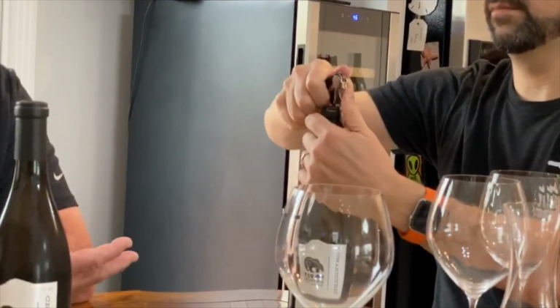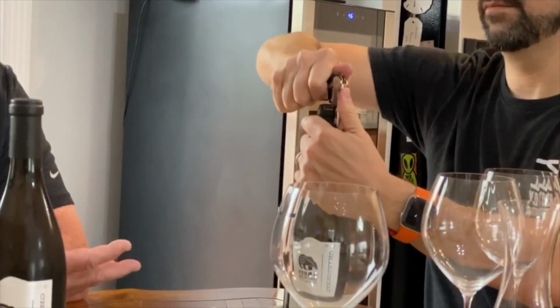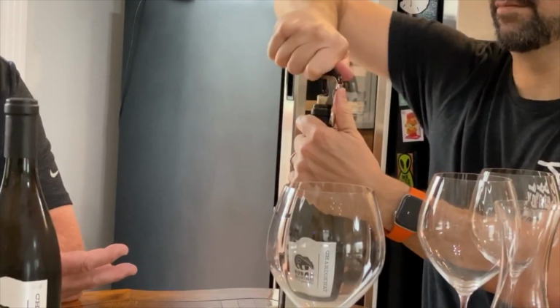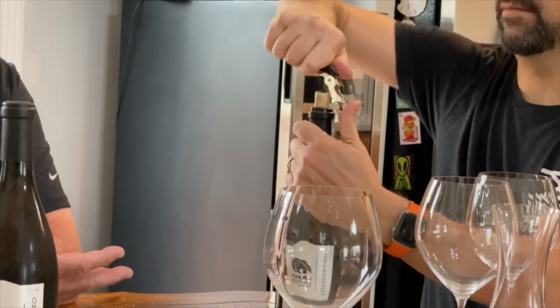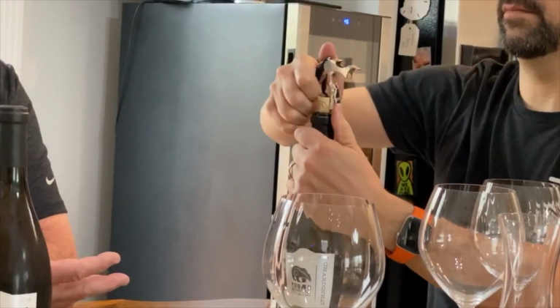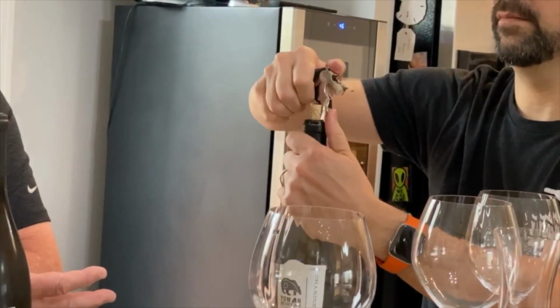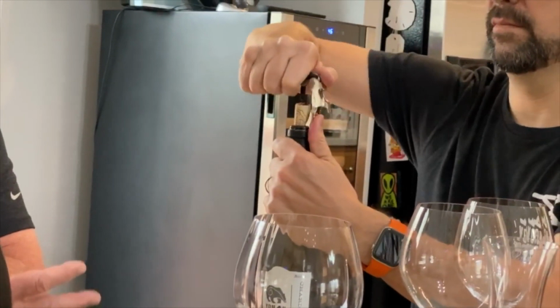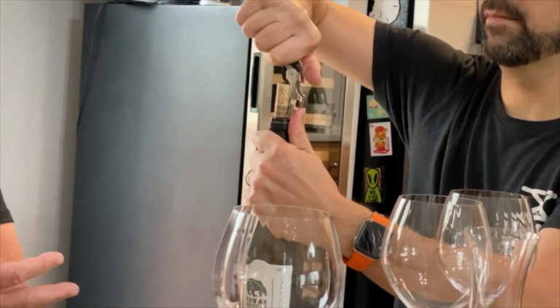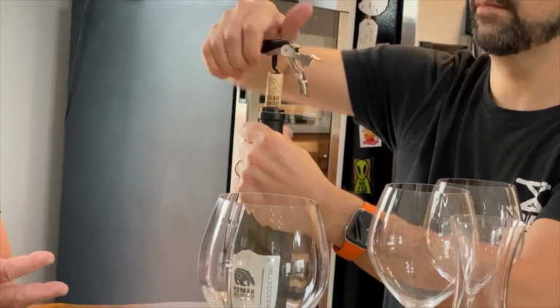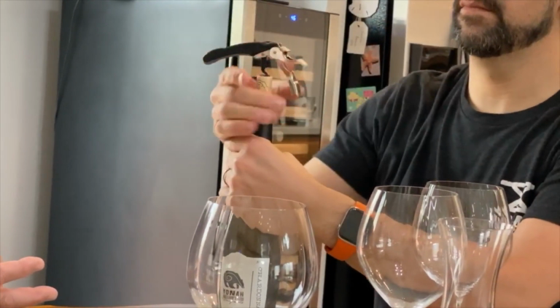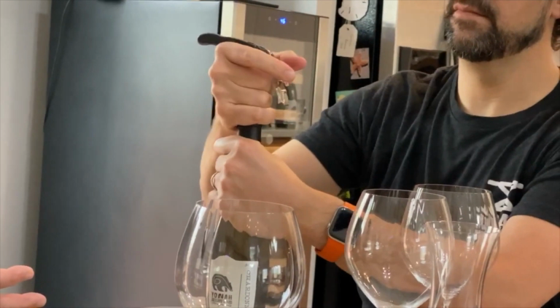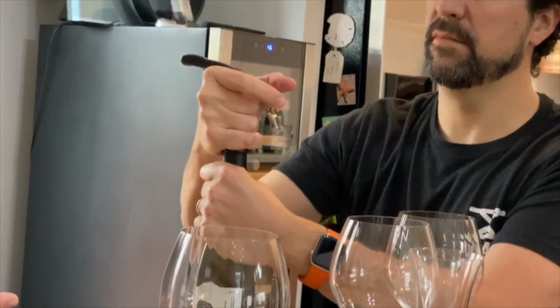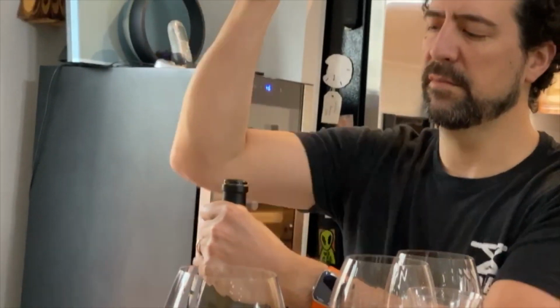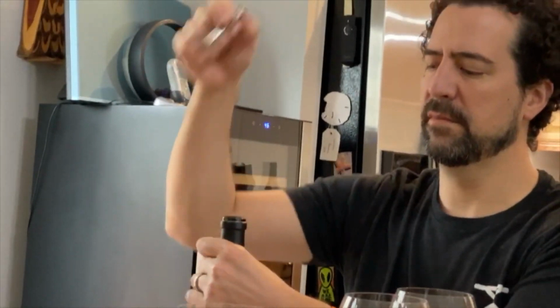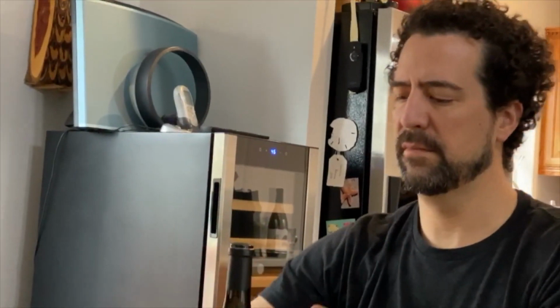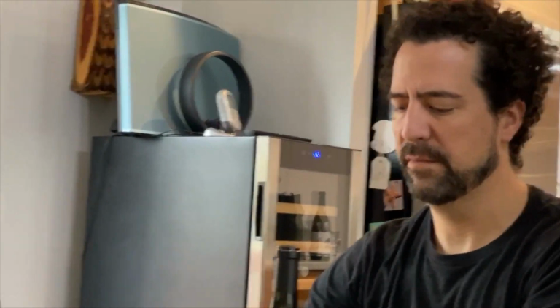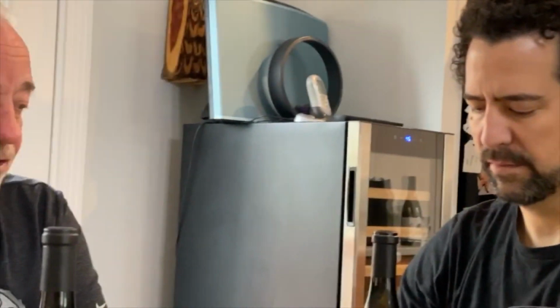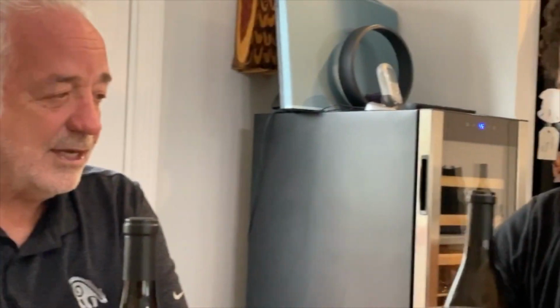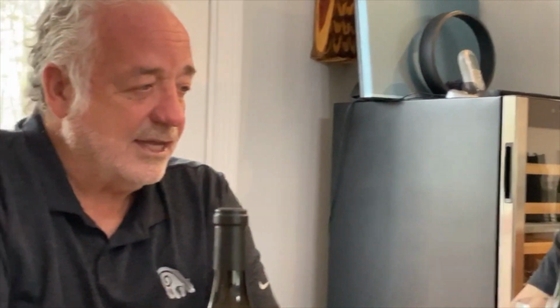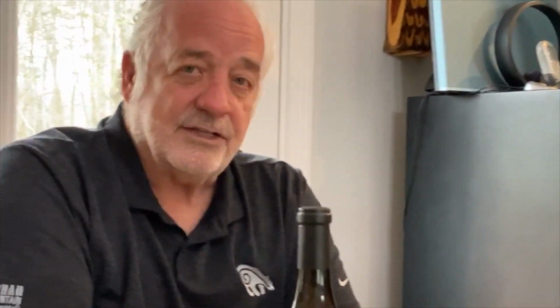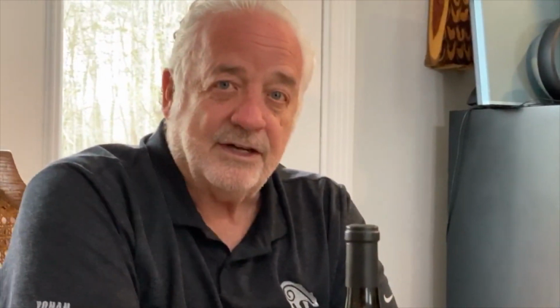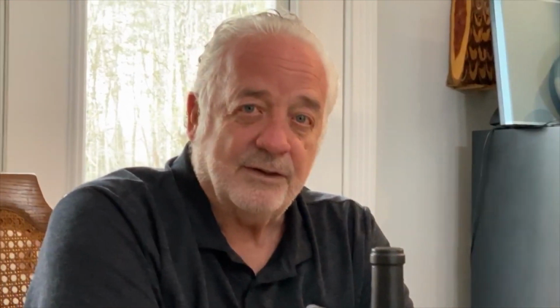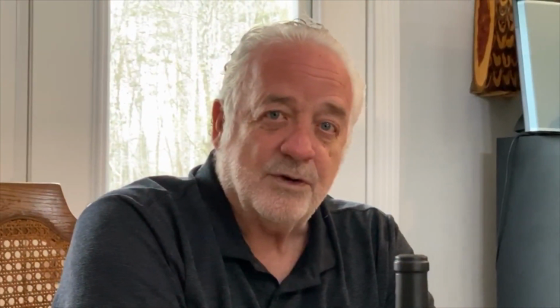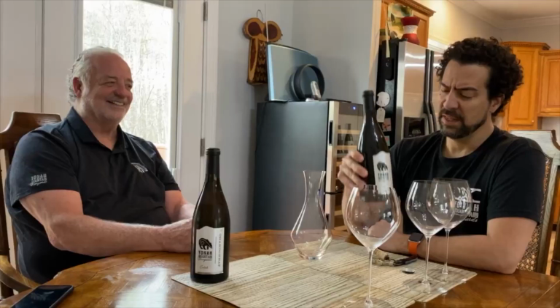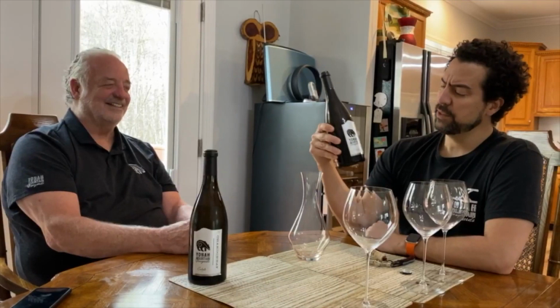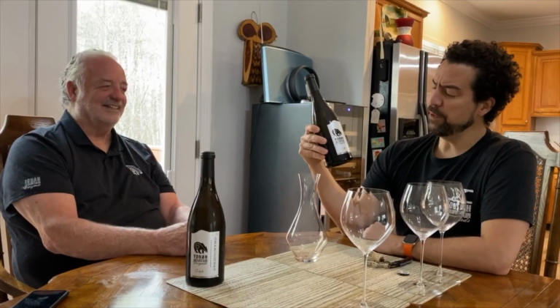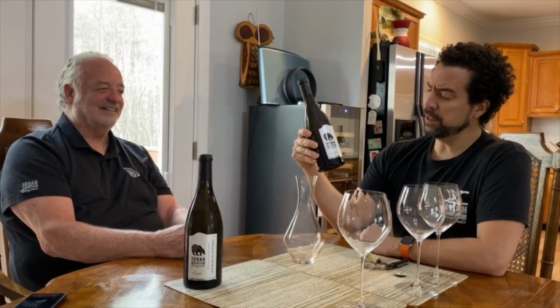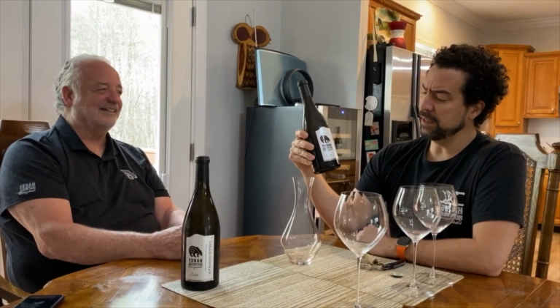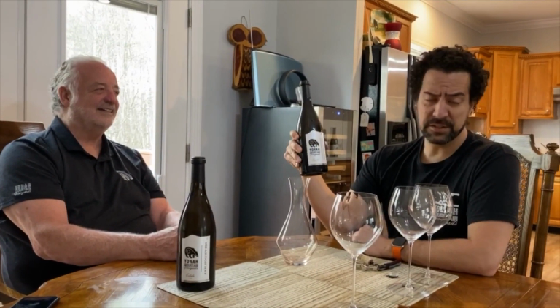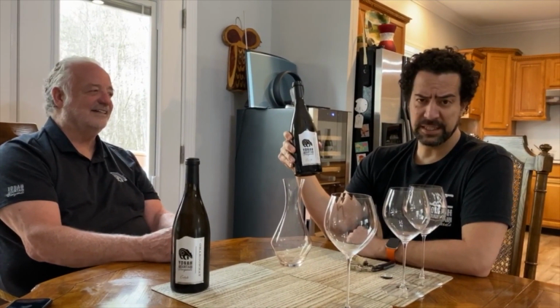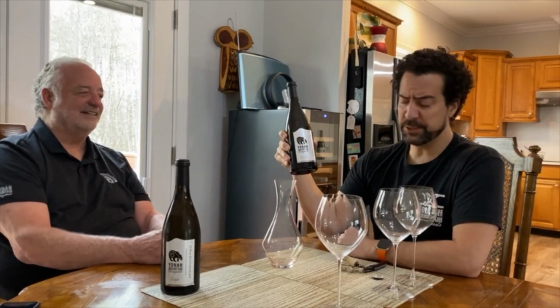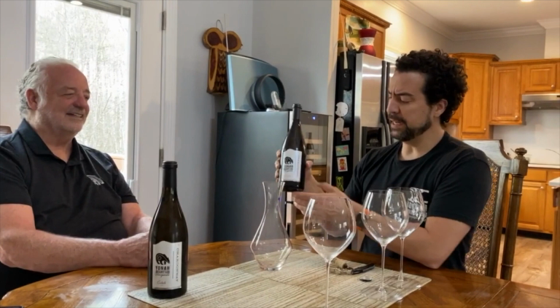This 2016 estate Chardonnay is the best Chardonnay we've ever made. It's one of my favorite Chardonnays — I think it'll hold up to anything that's out there in the wine world. We have opened our 2016 estate Chardonnay now.